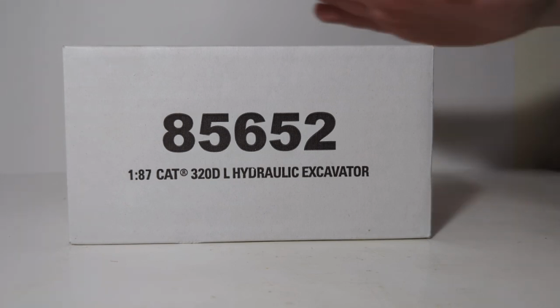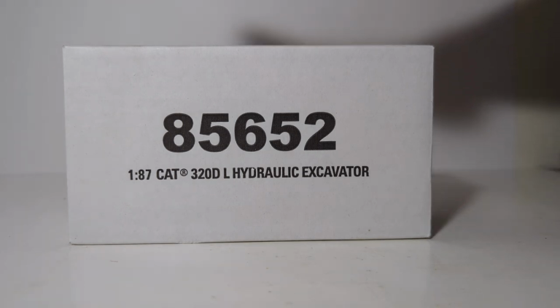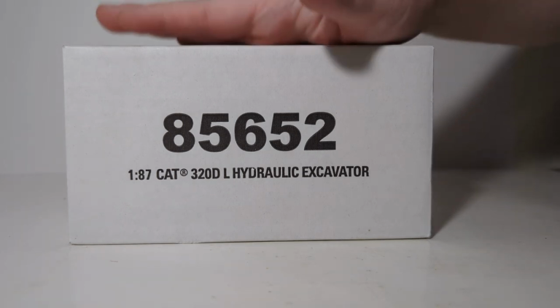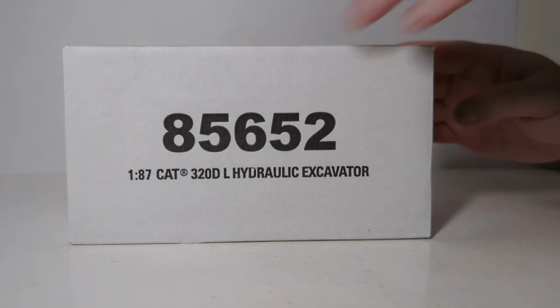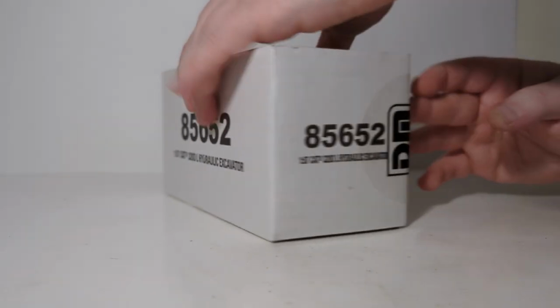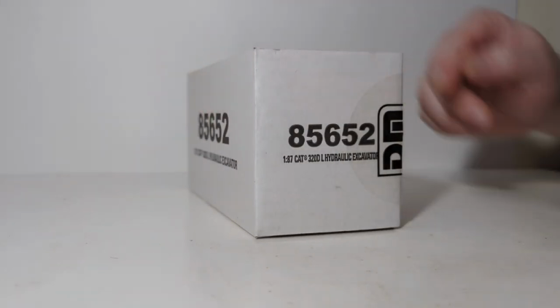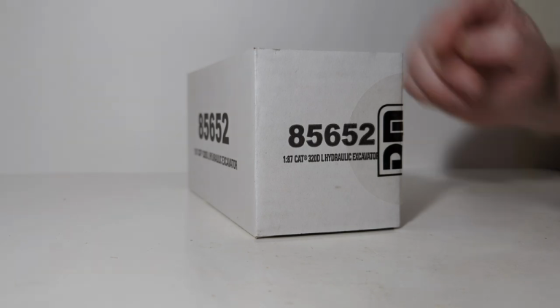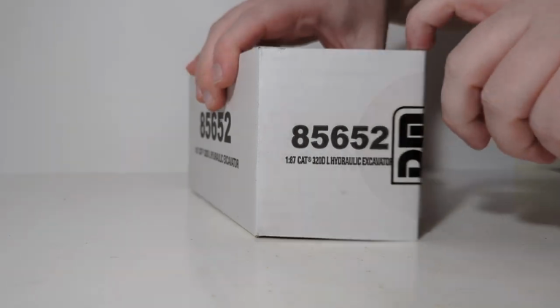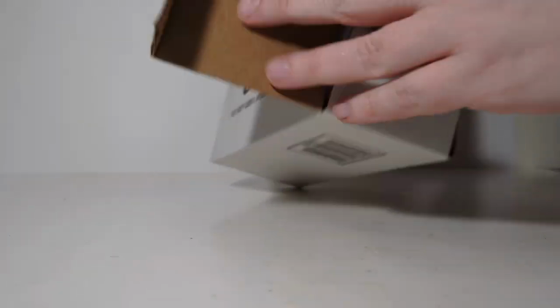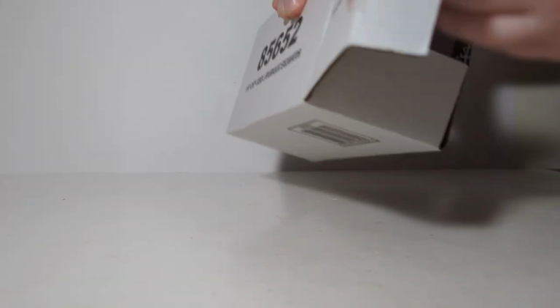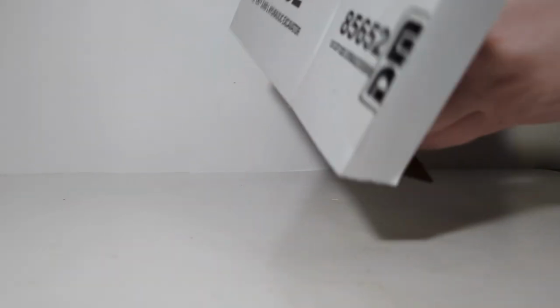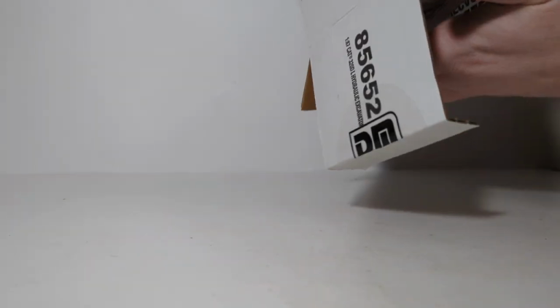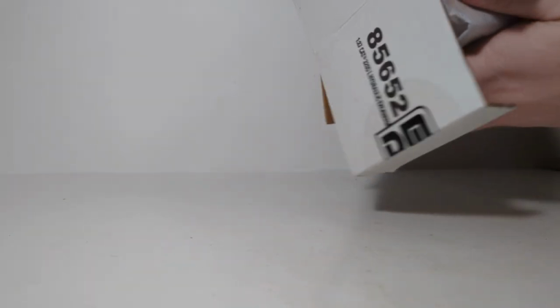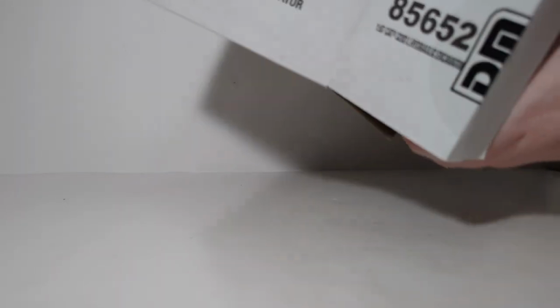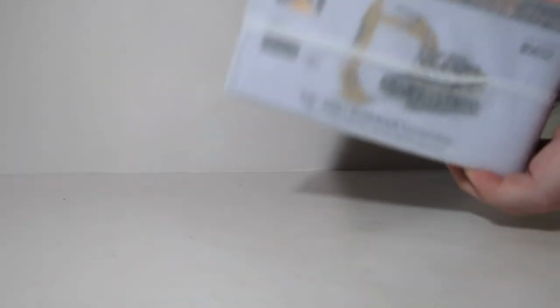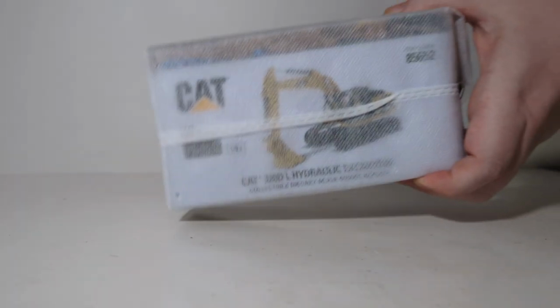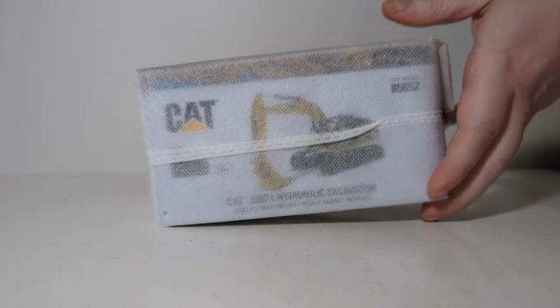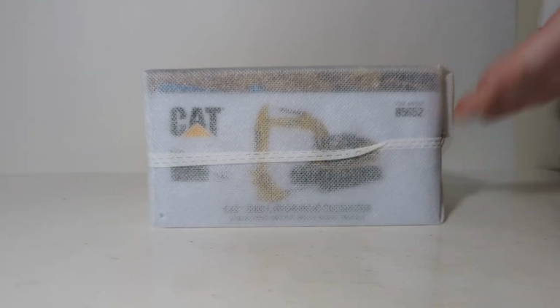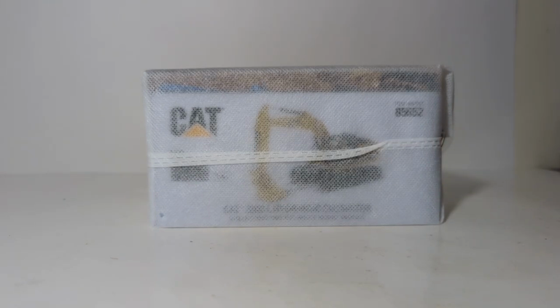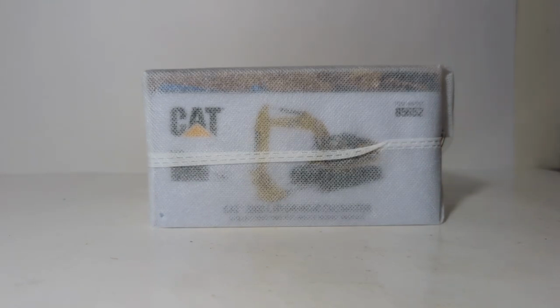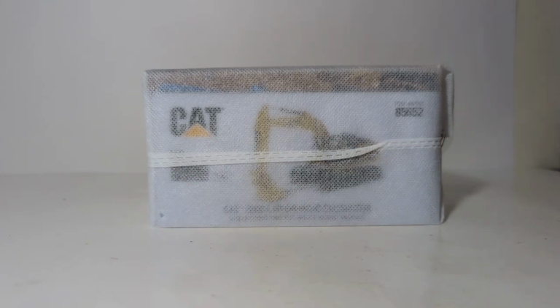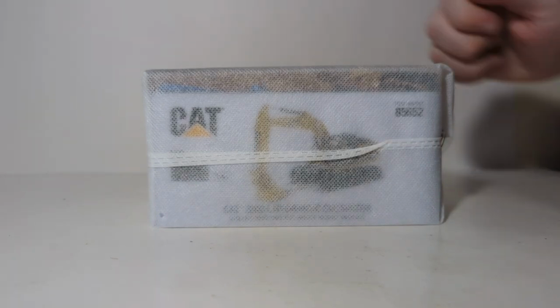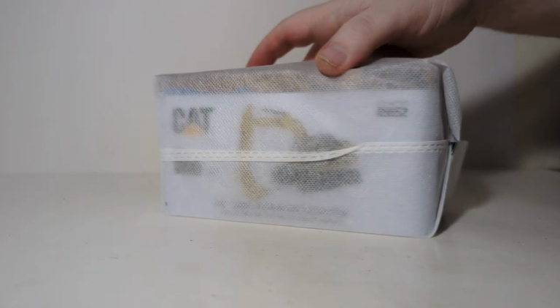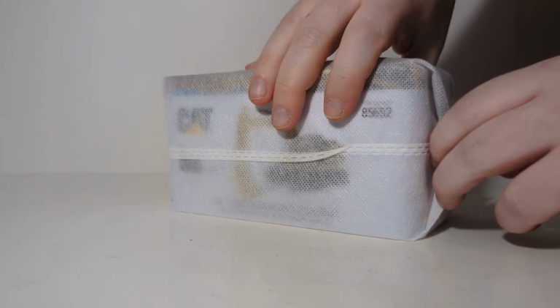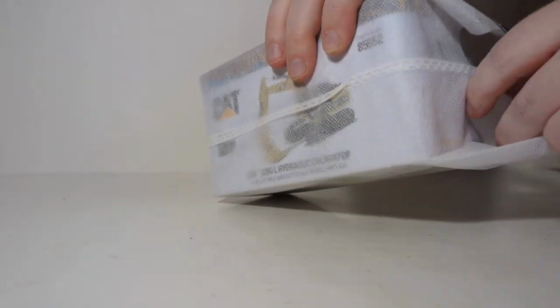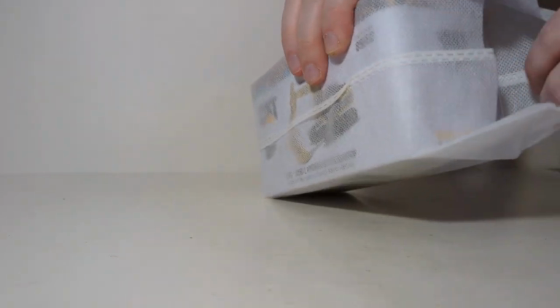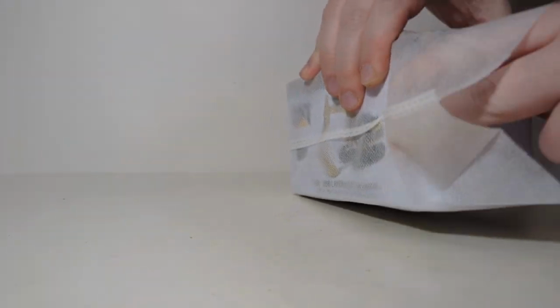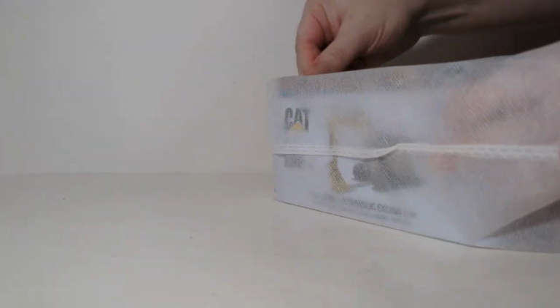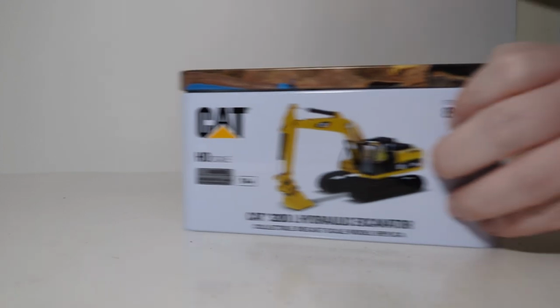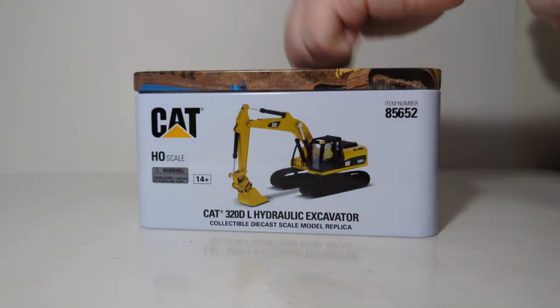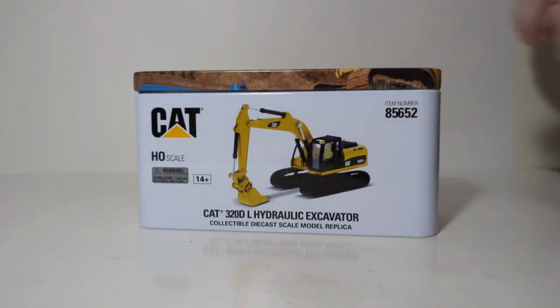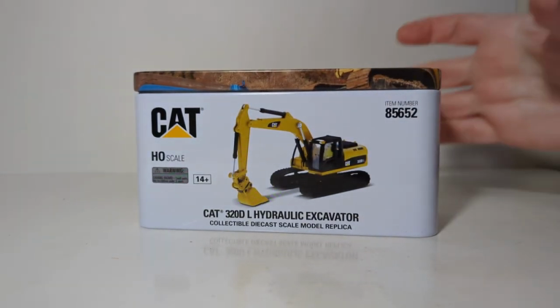The model comes protected in this white outer shipping box. Cut one end of the box open where you can see the DieCast Masters tape, which will unveil a white nylon bag protecting the model in a metal tin.